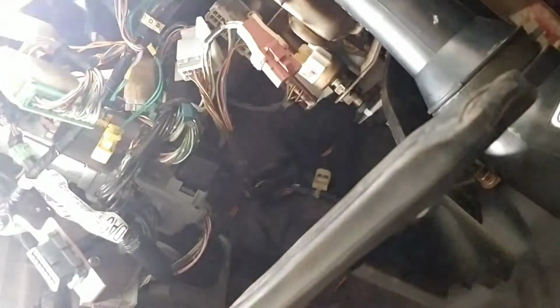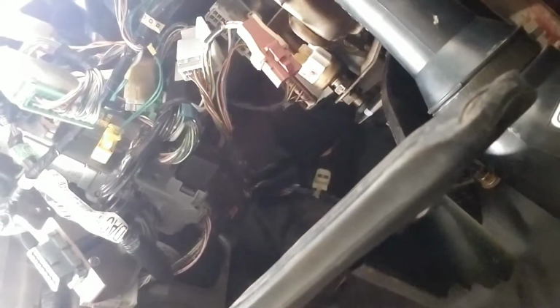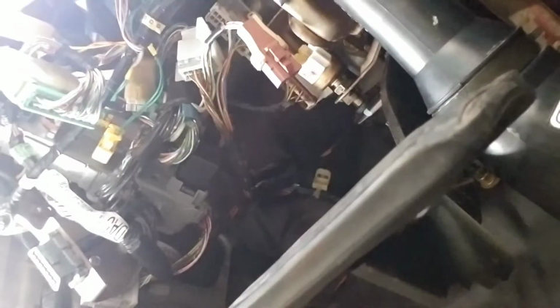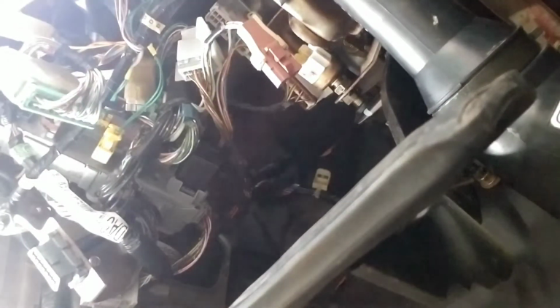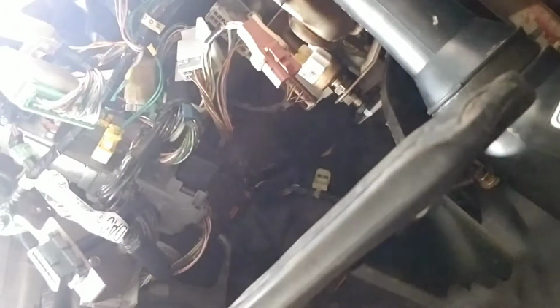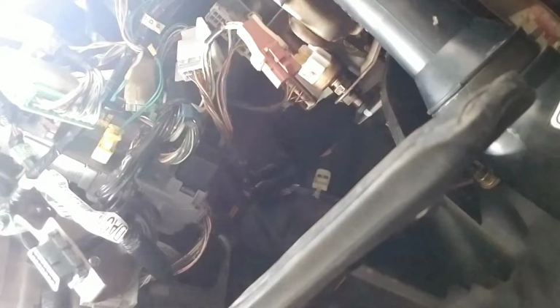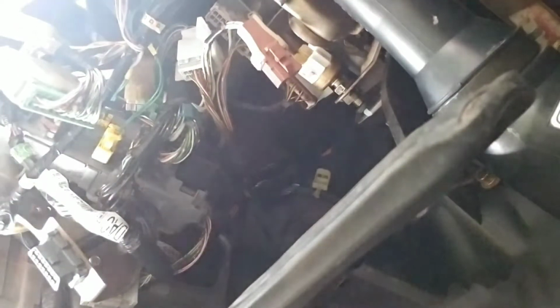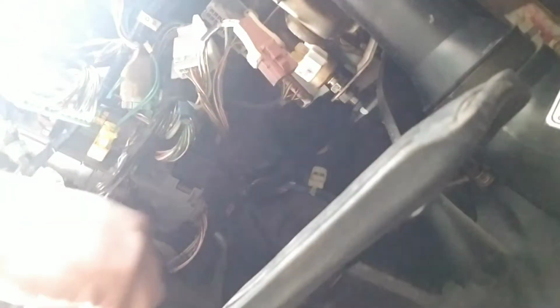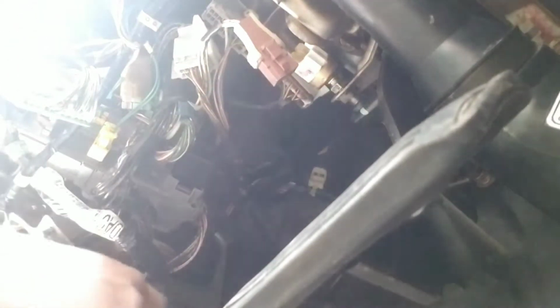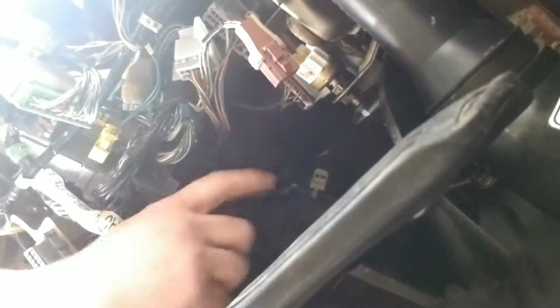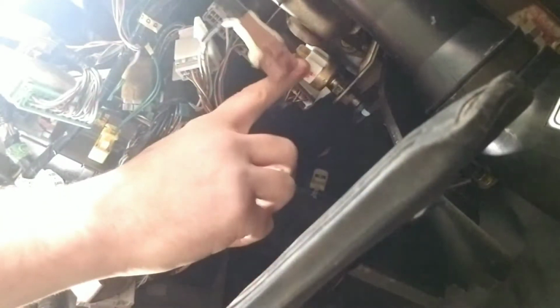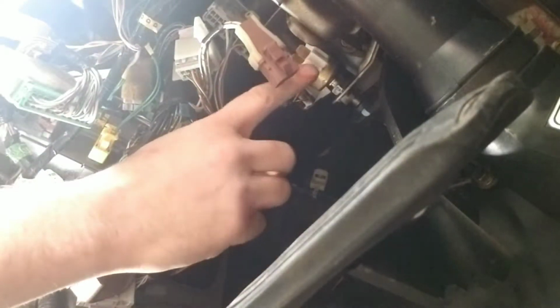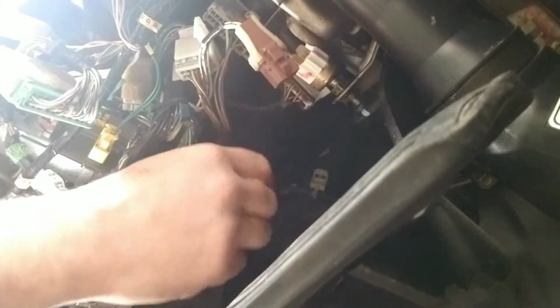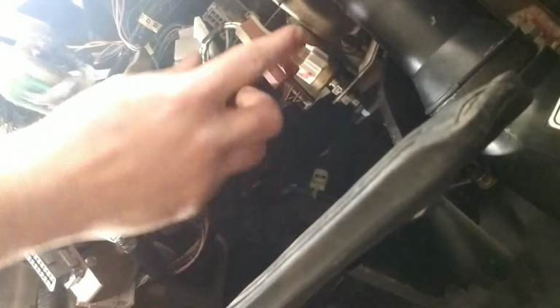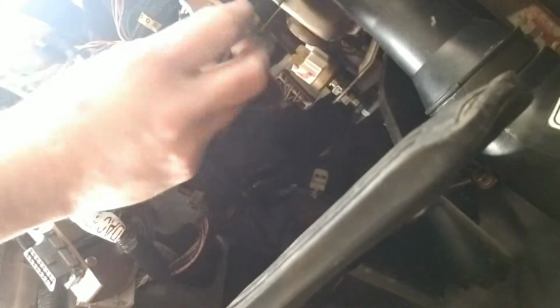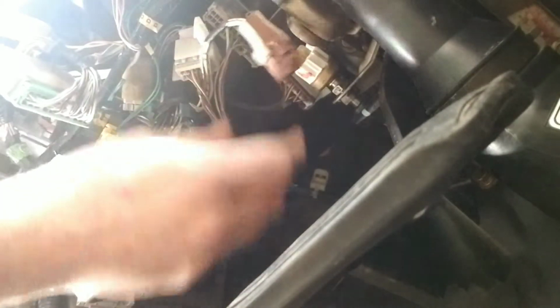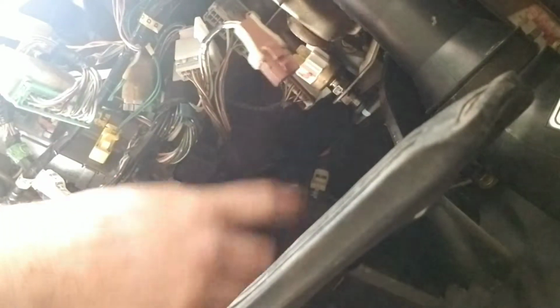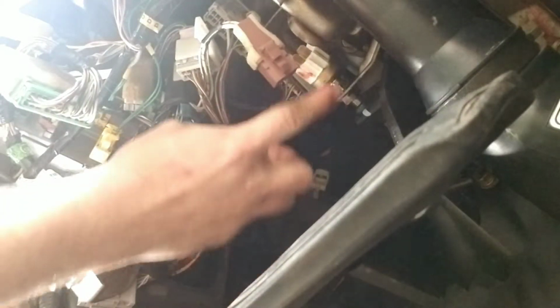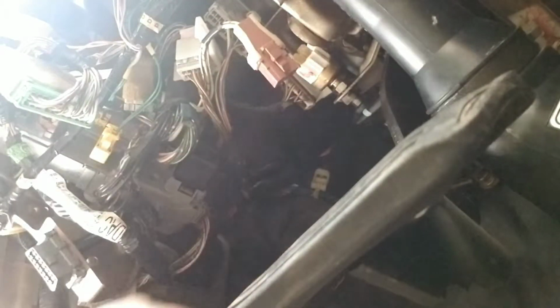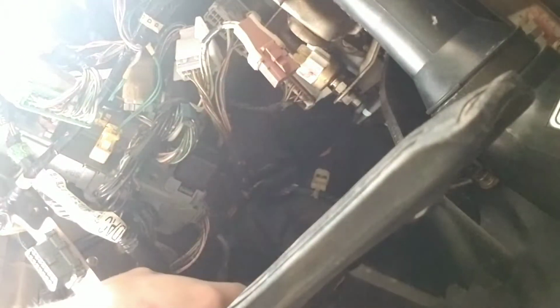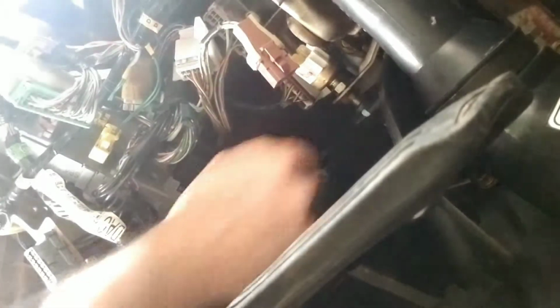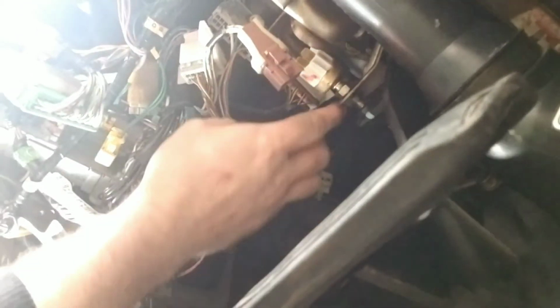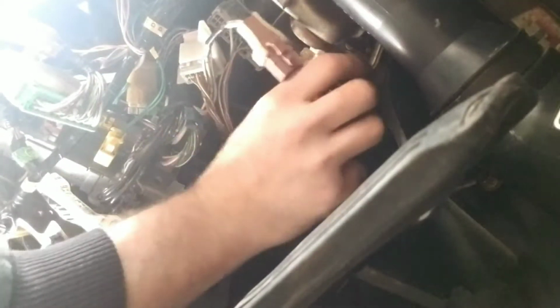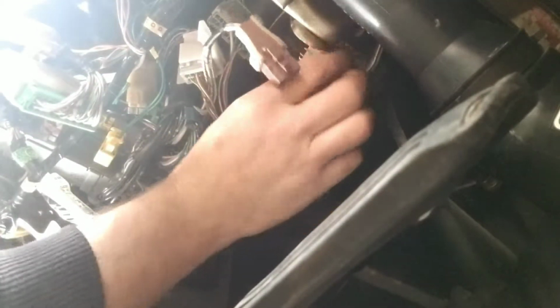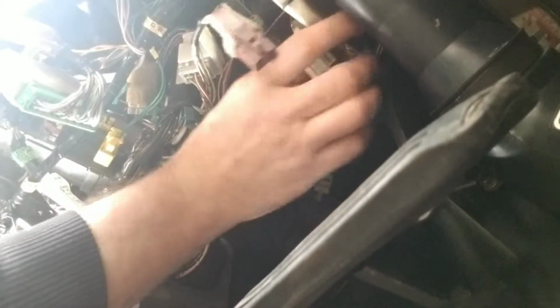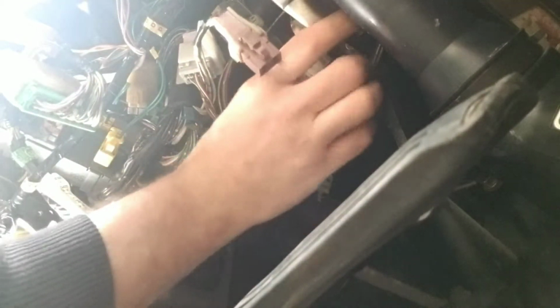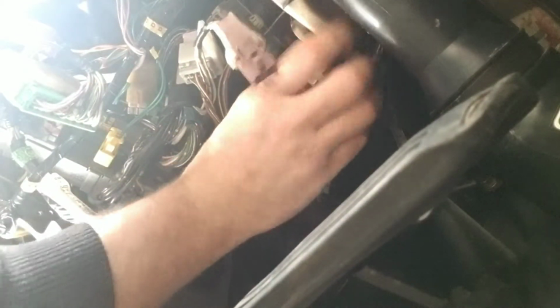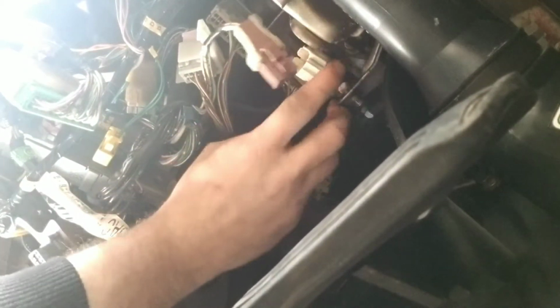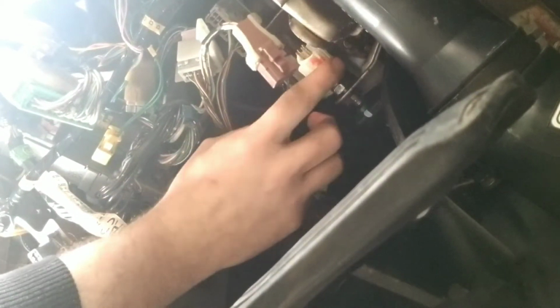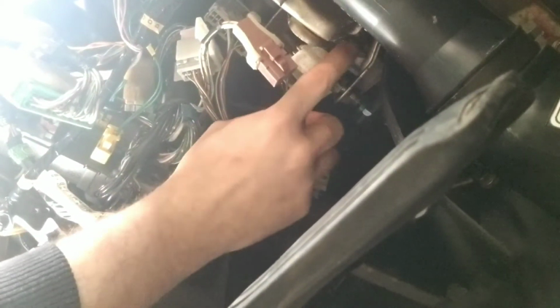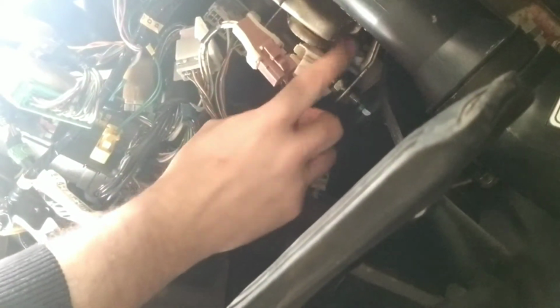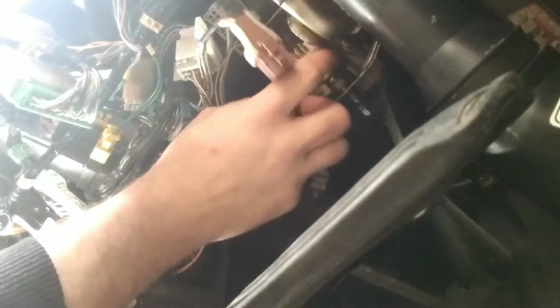The brake switch is not working. This is the brake switch here, and I already disconnected this part. There's a screw to loosen in there, and then it should just twist right out.